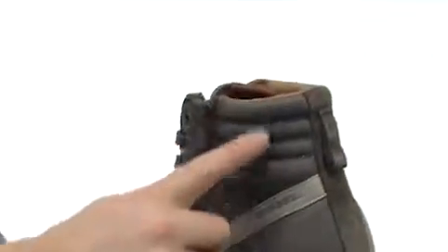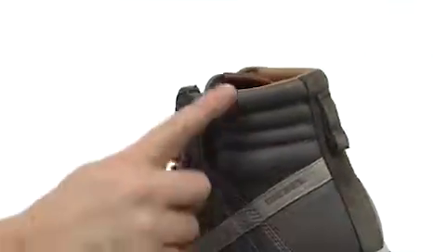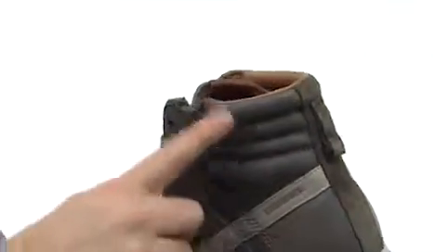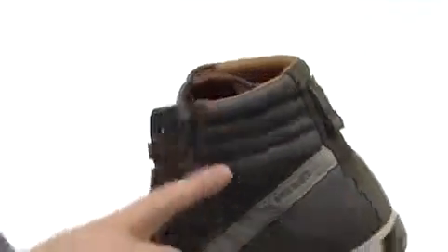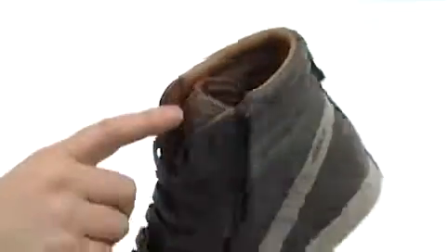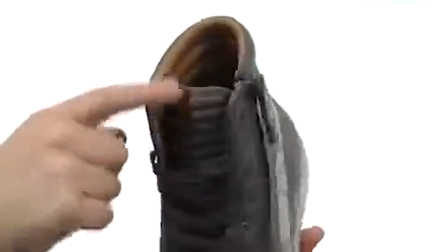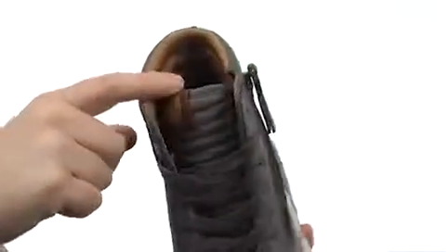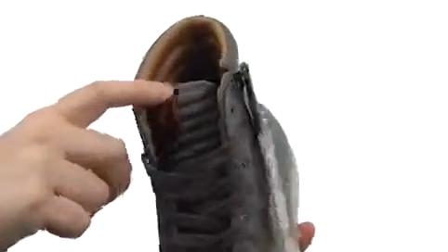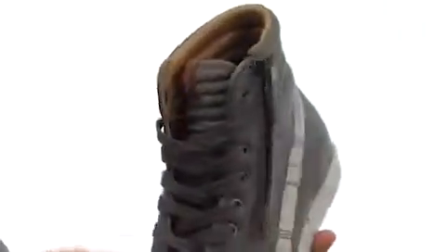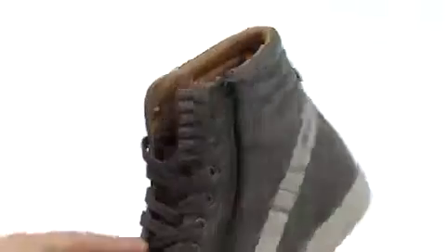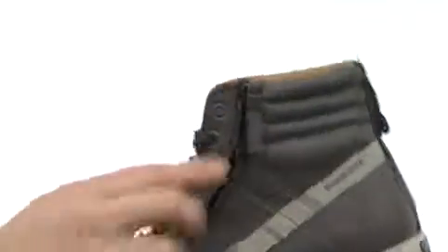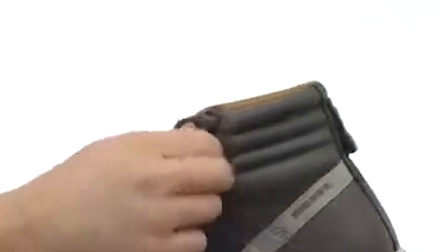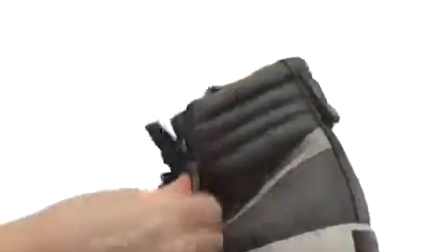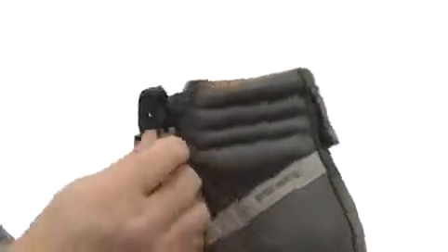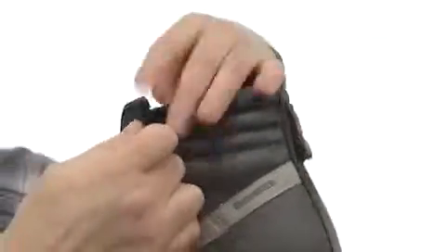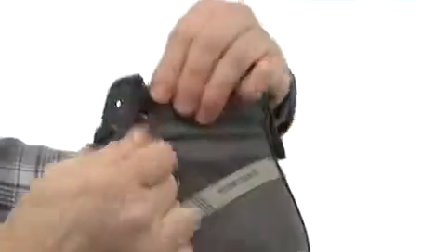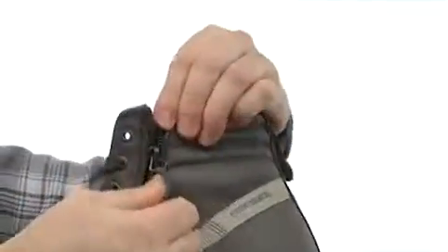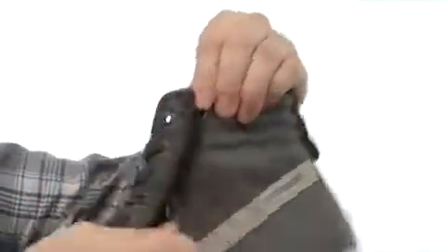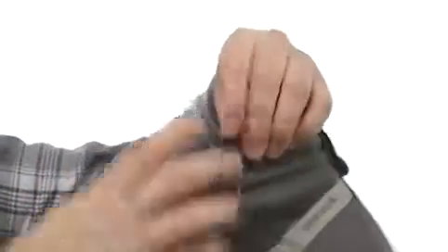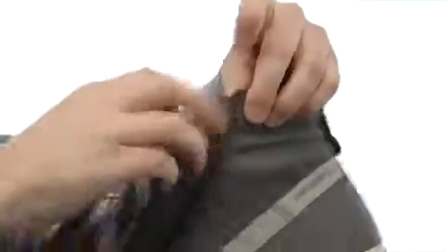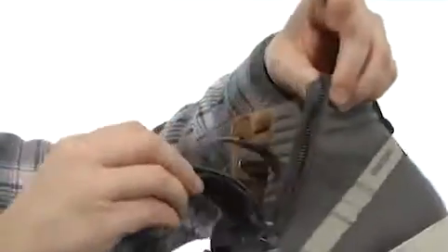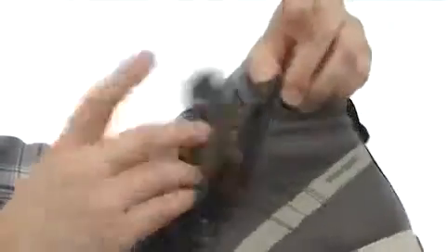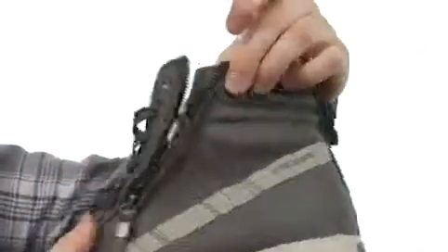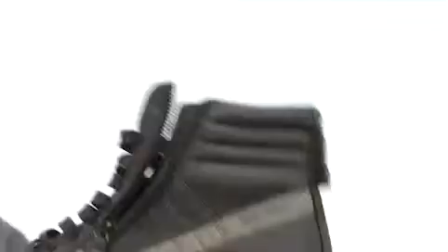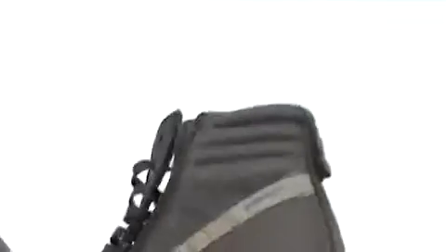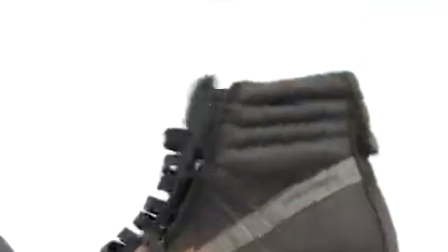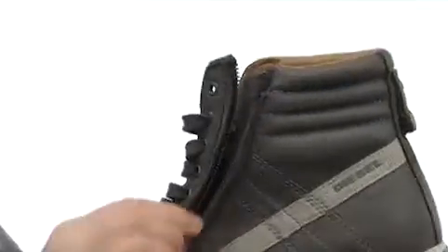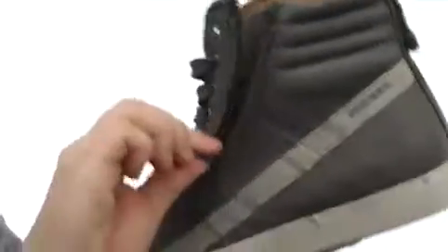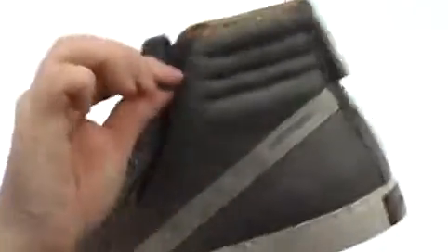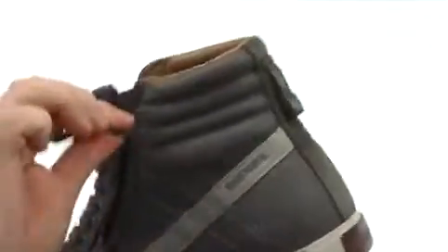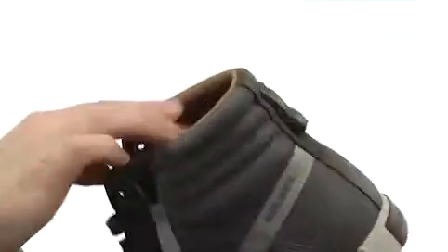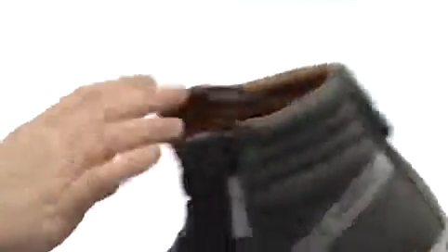You got quilted detailing around the collar and on the tongue, as well as a side zip. So you can get this guy all laced up and just go in from the side if you don't want to bother with those laces. Very handy.